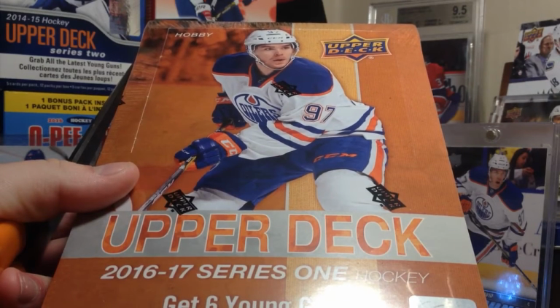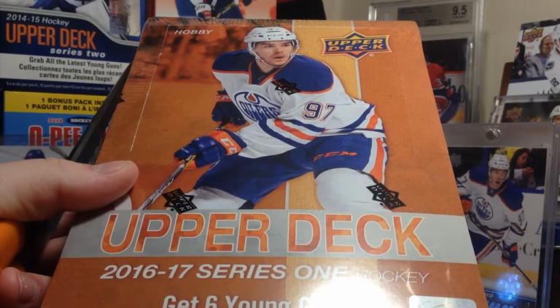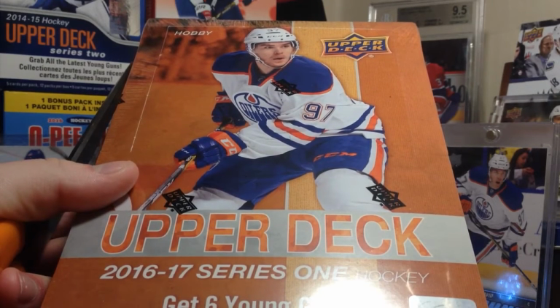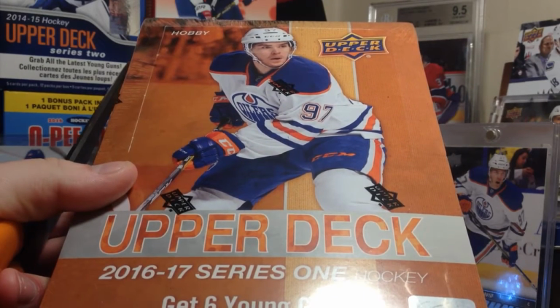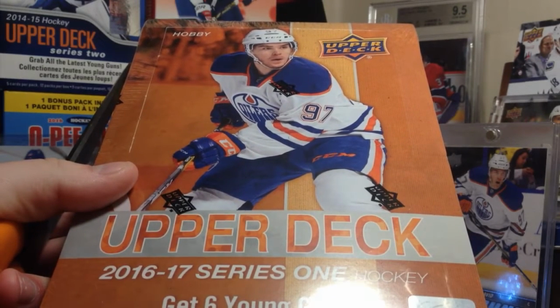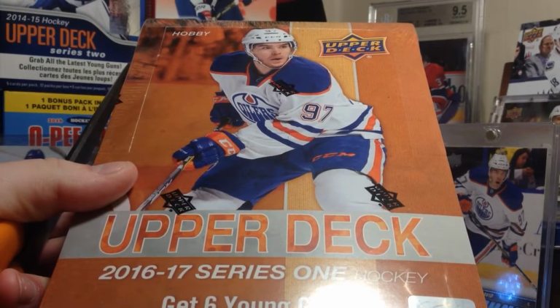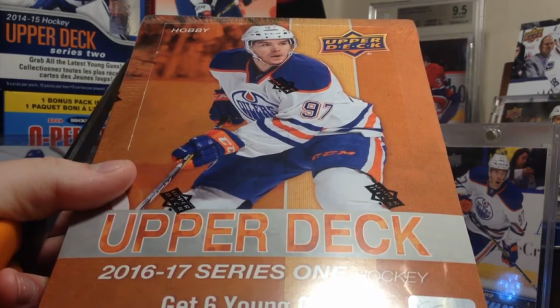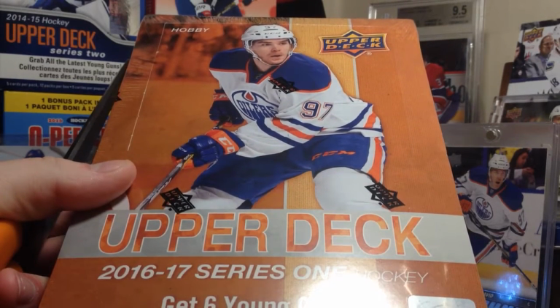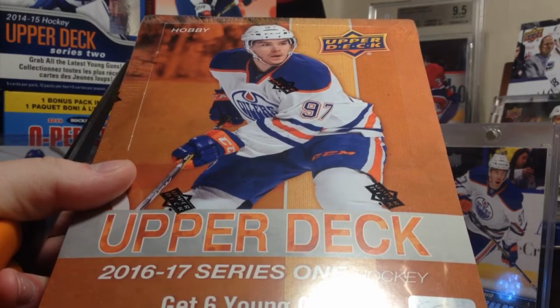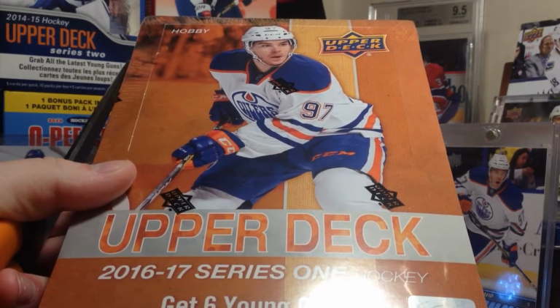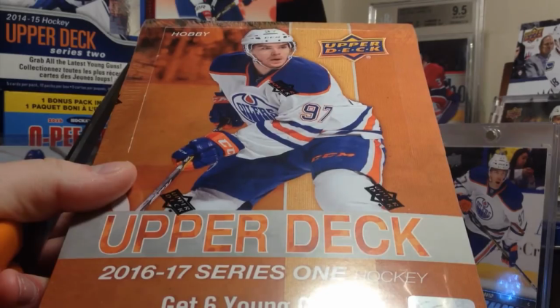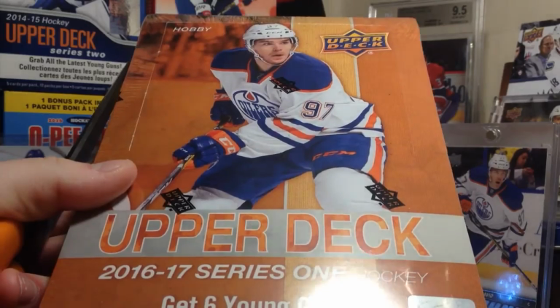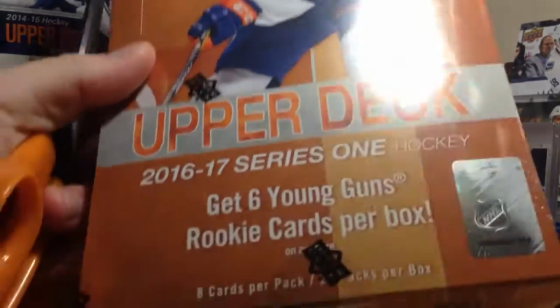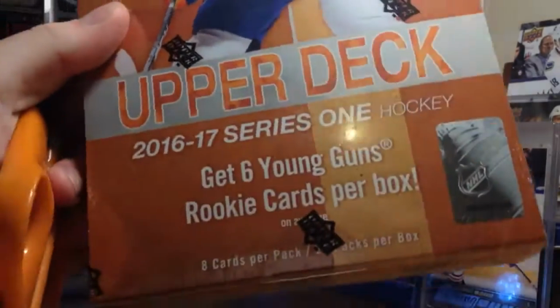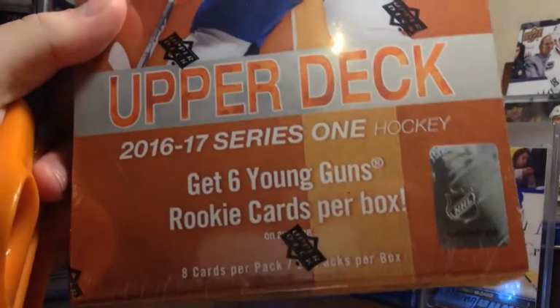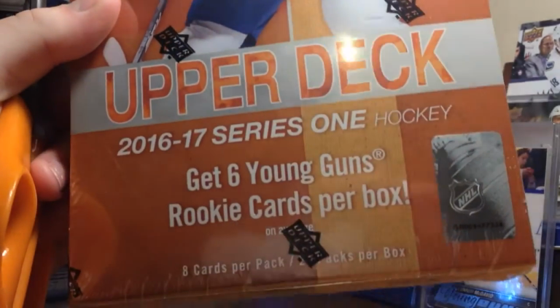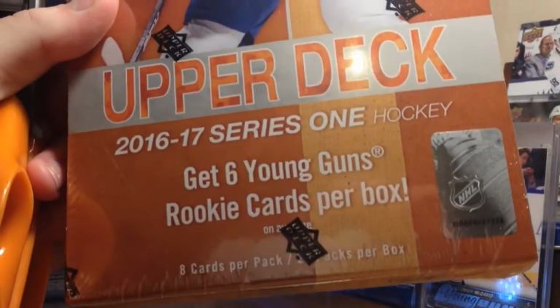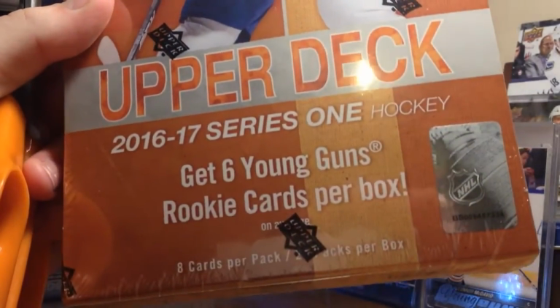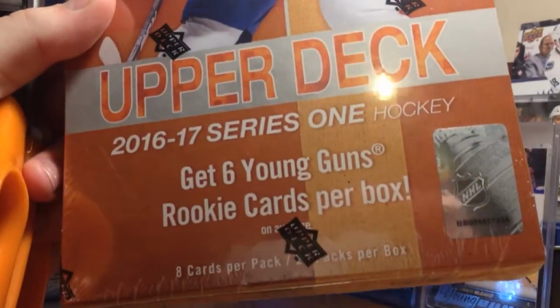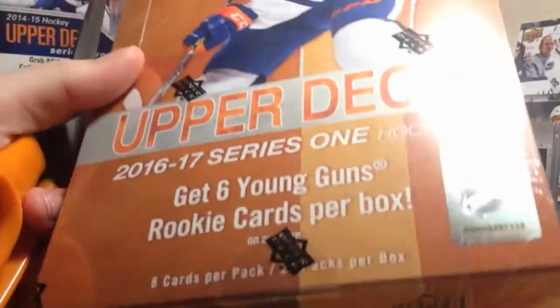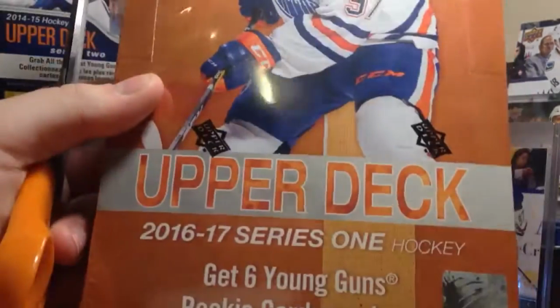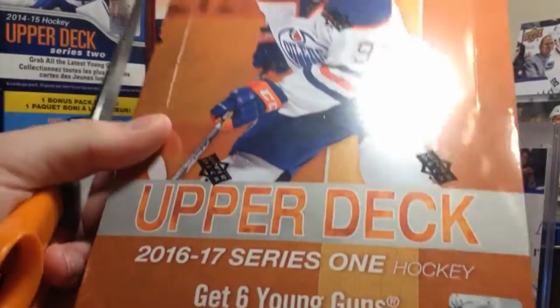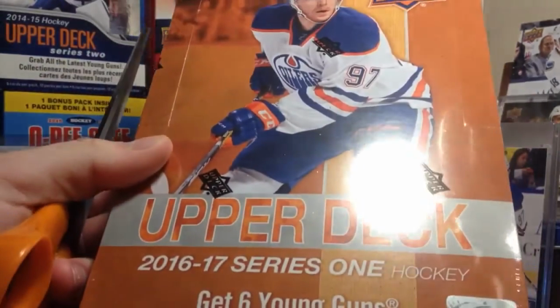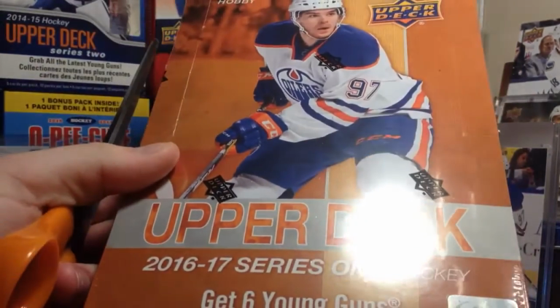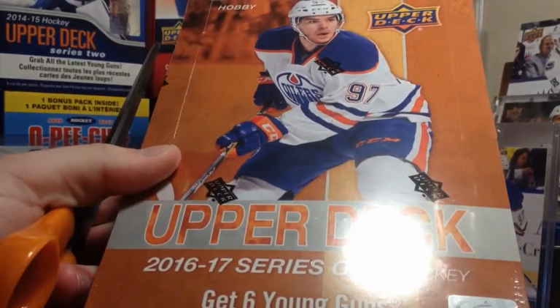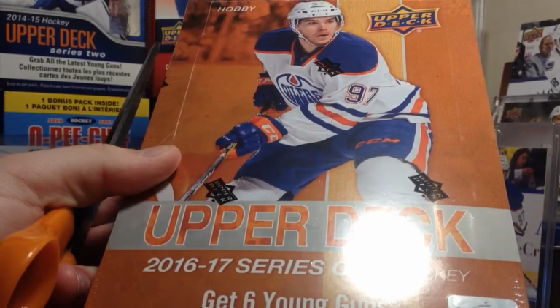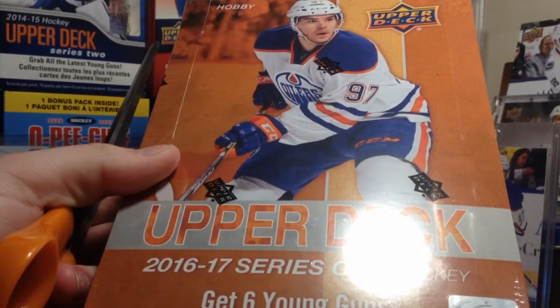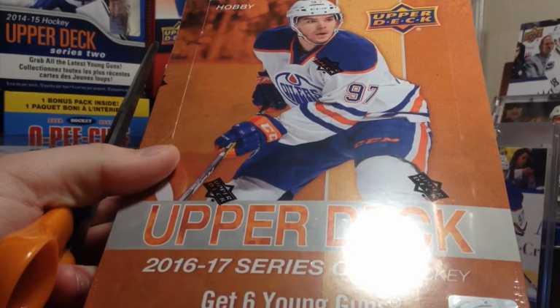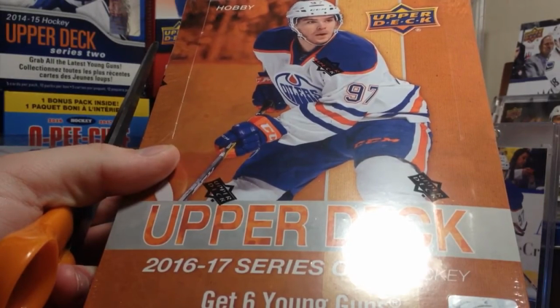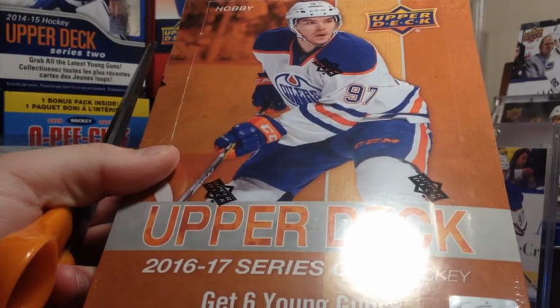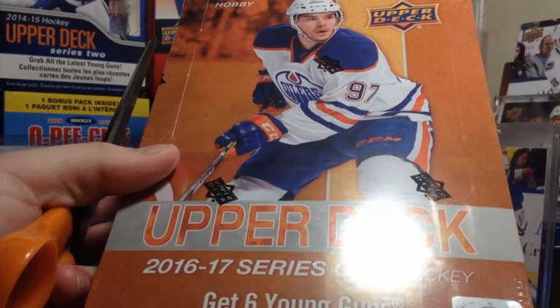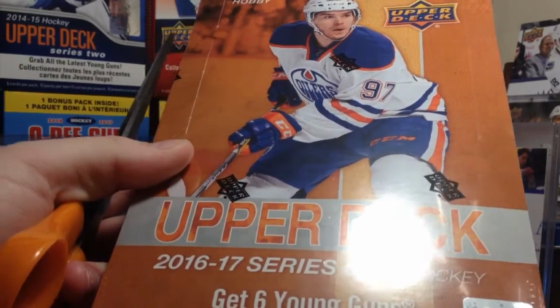Hey guys, Zeri11 here. Today we have a box of 2016-2017 Upper Deck Series 1 hobby box featuring 8 cards a pack and 24 packs per box.